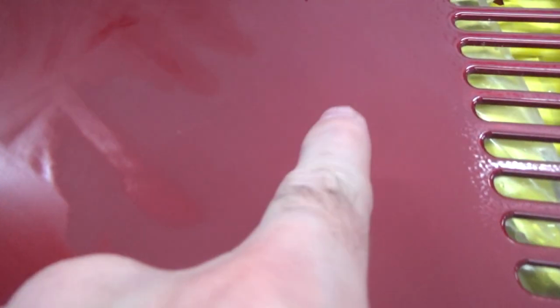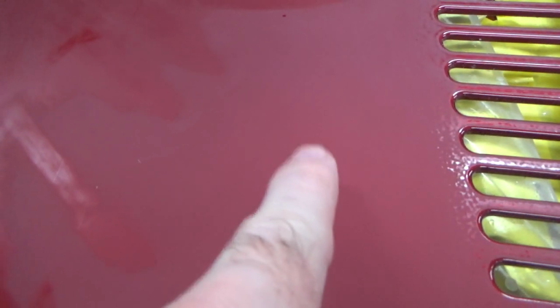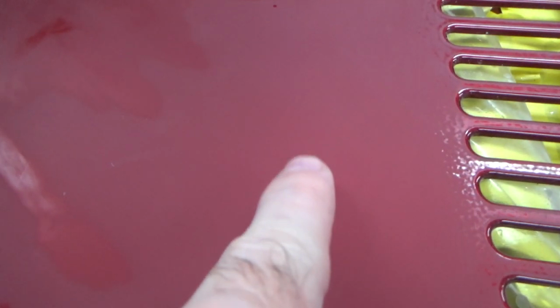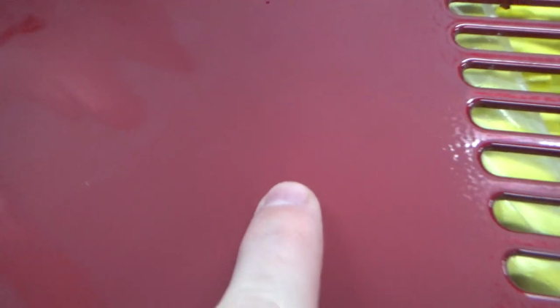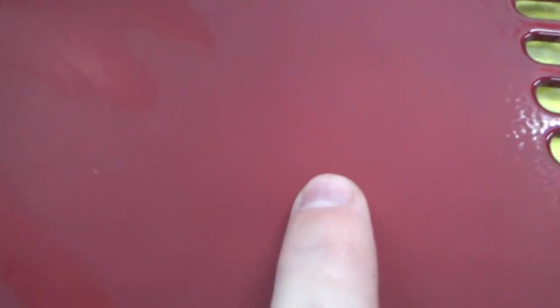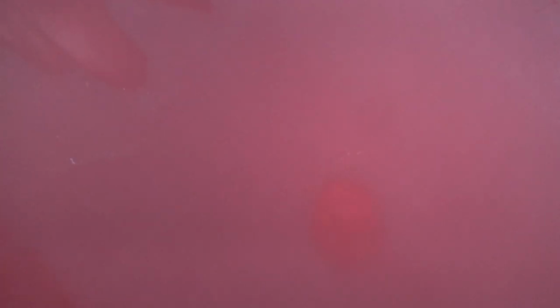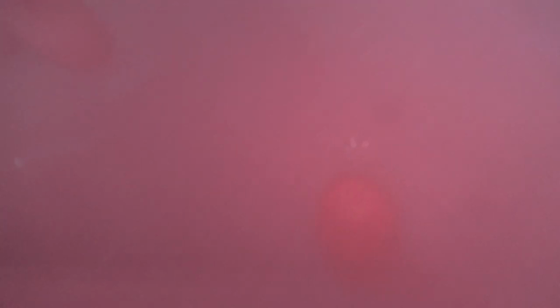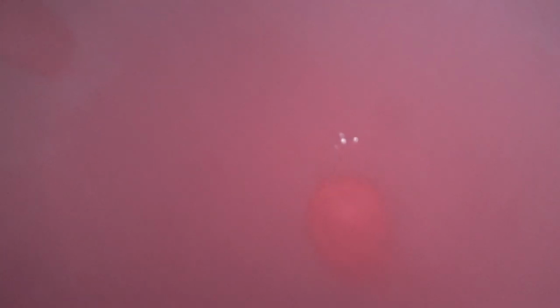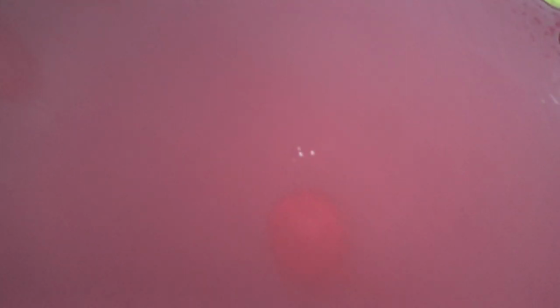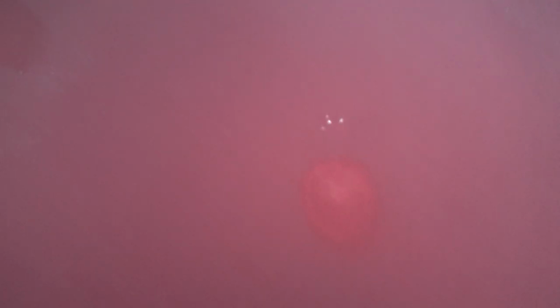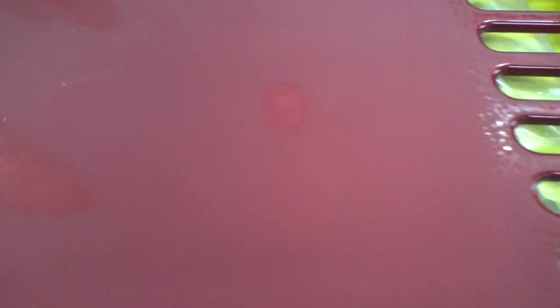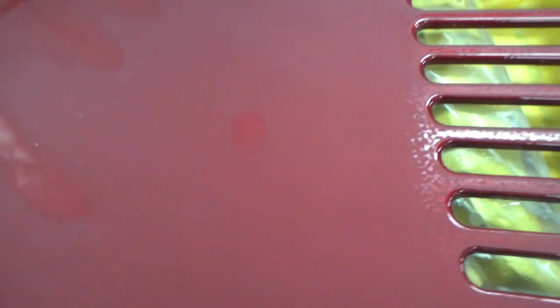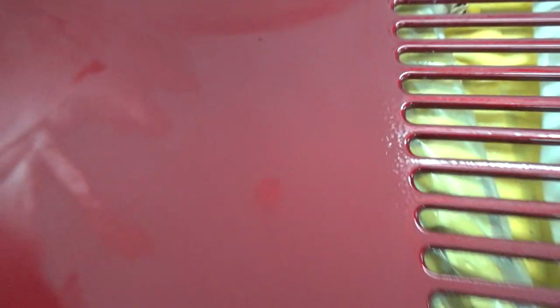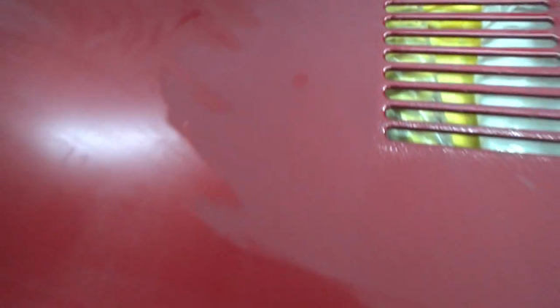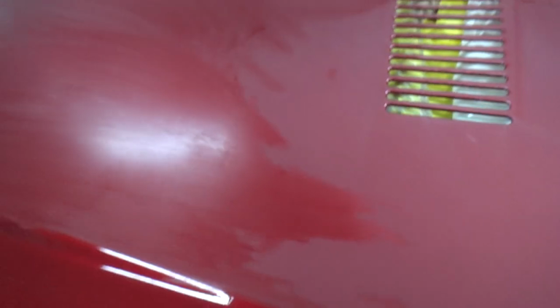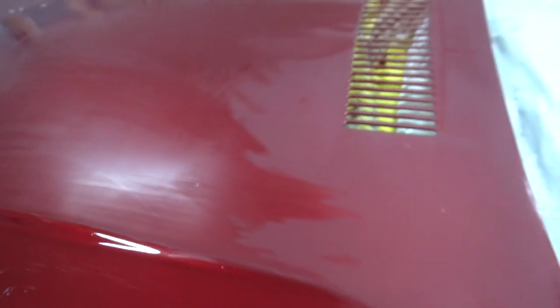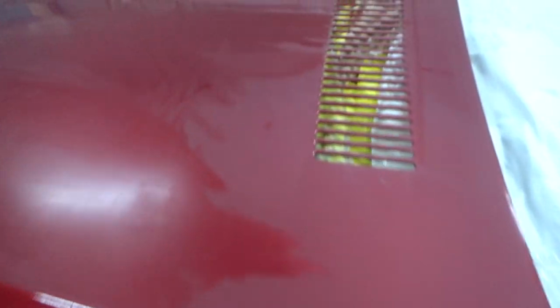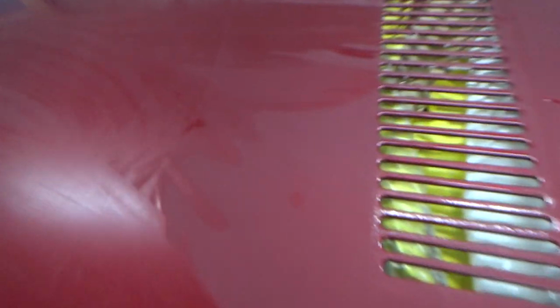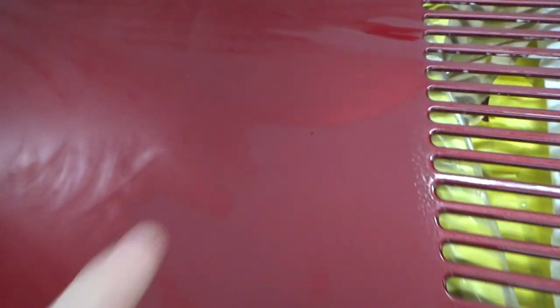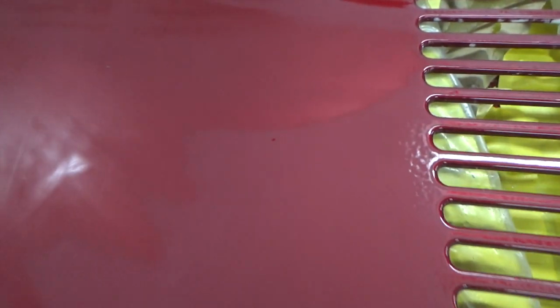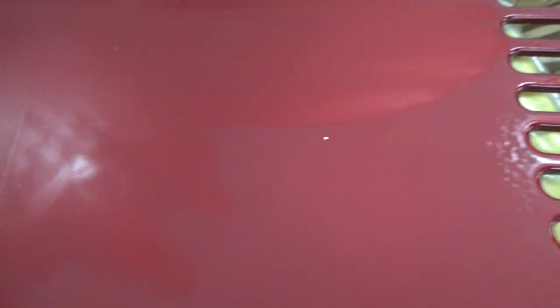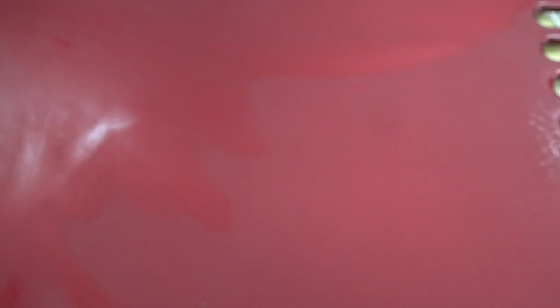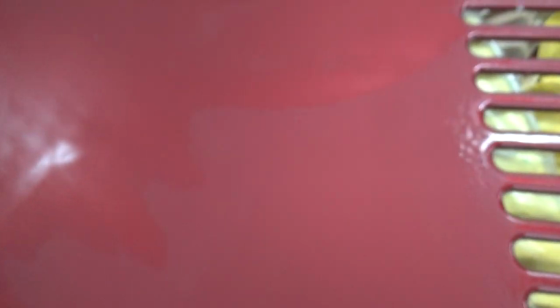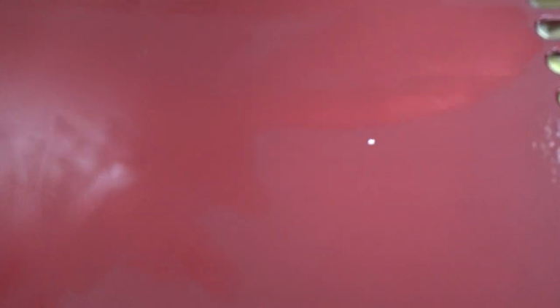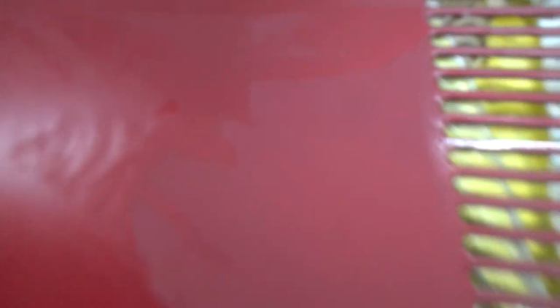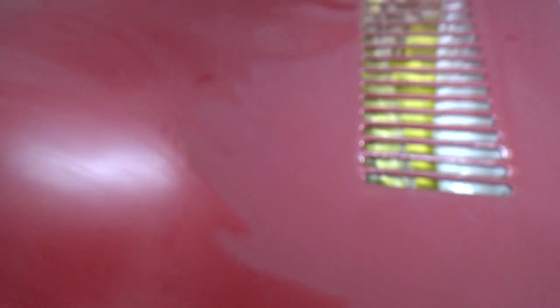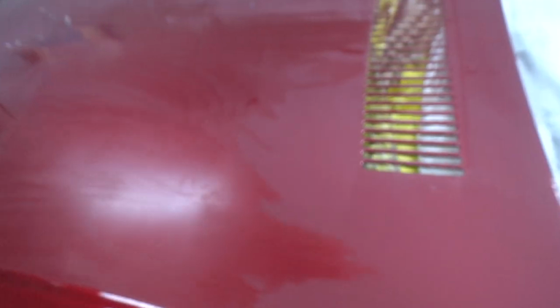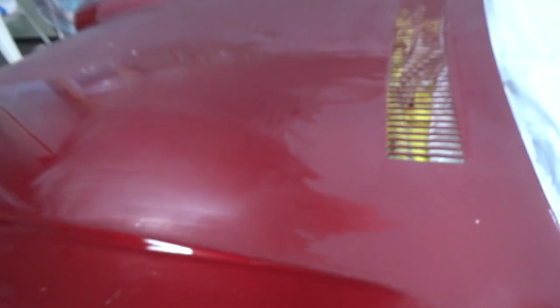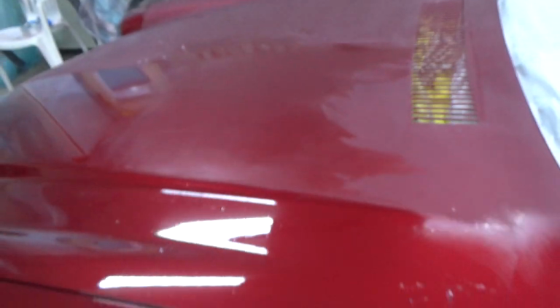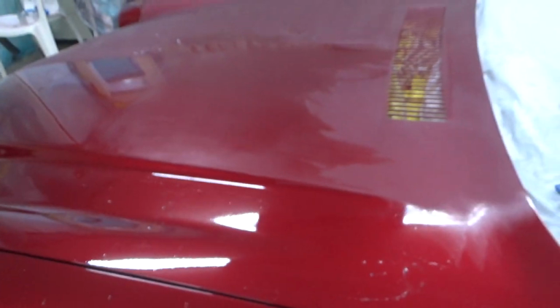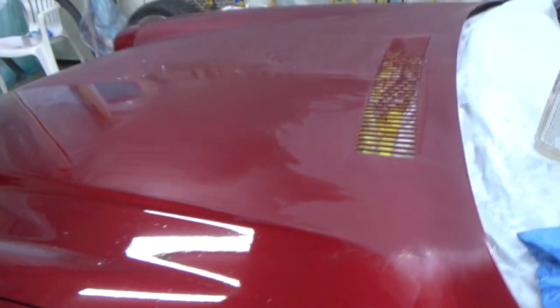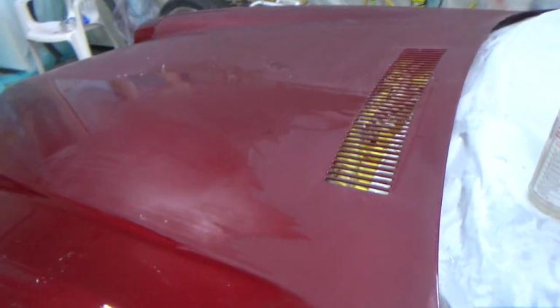A little tiny bit of something right there, not much. Any little shiny spots I see like that, I'll hit those with the gray scotch bright later to make sure everything's scuffed.